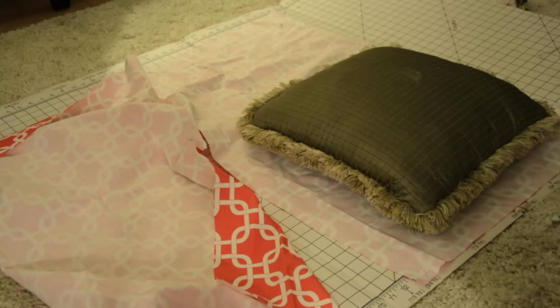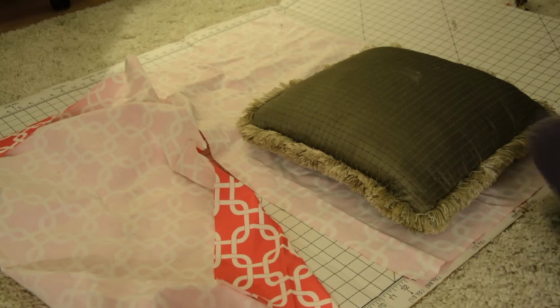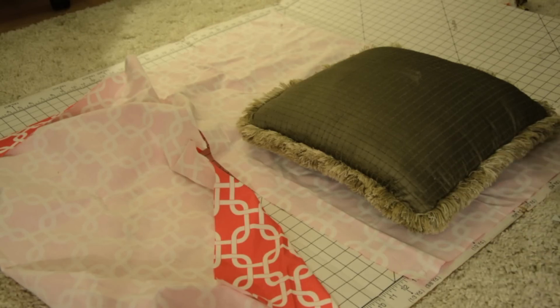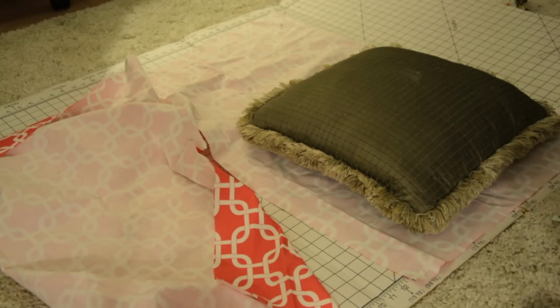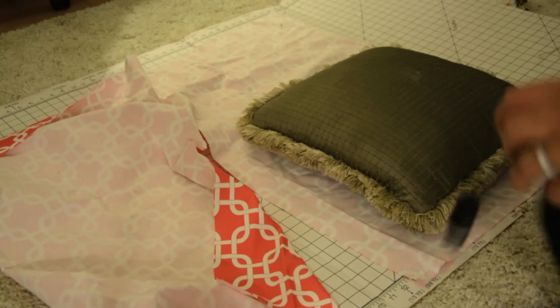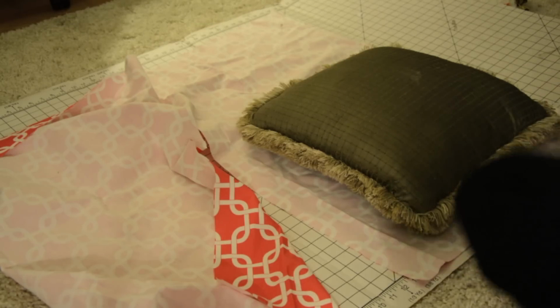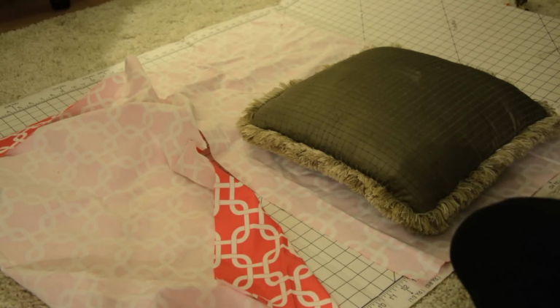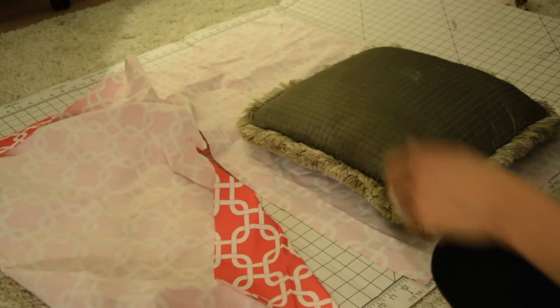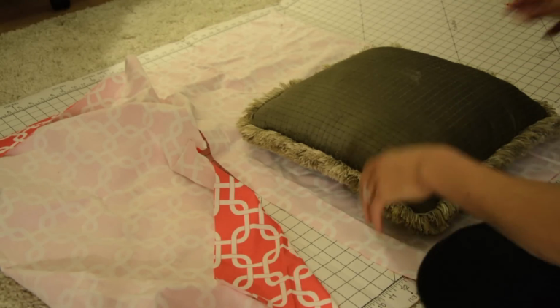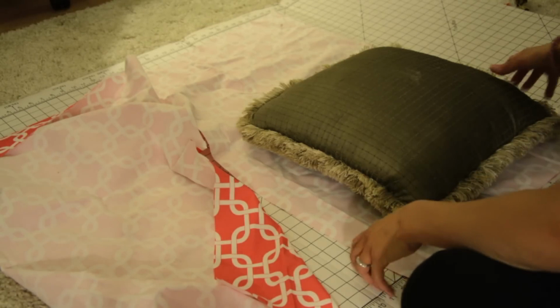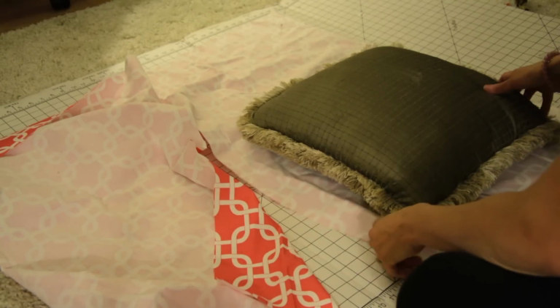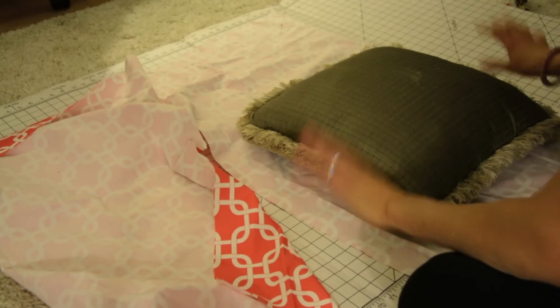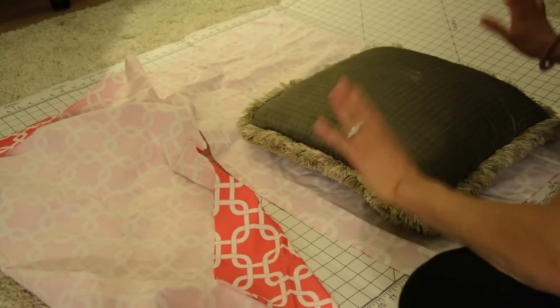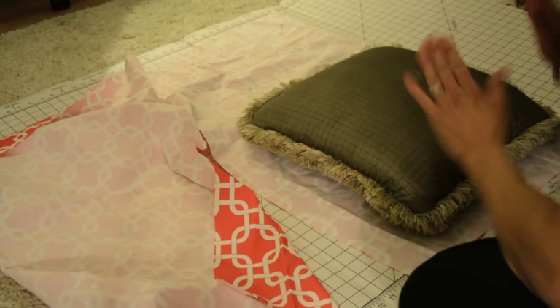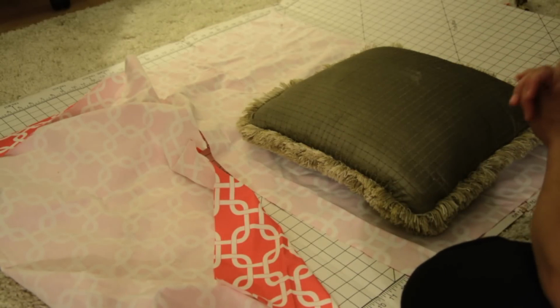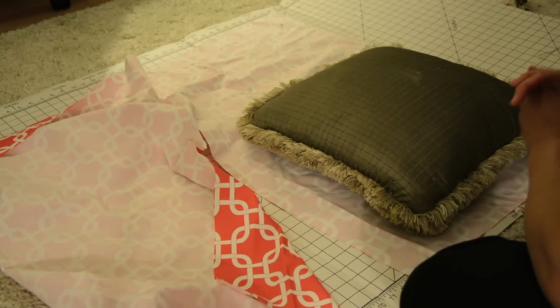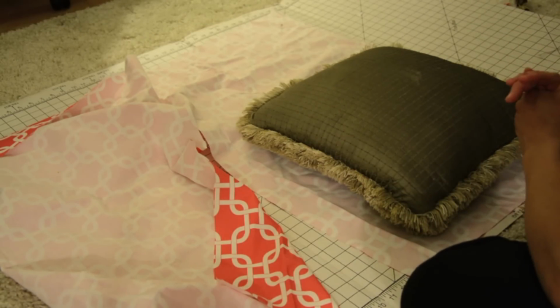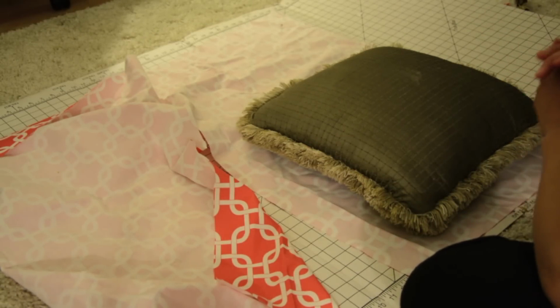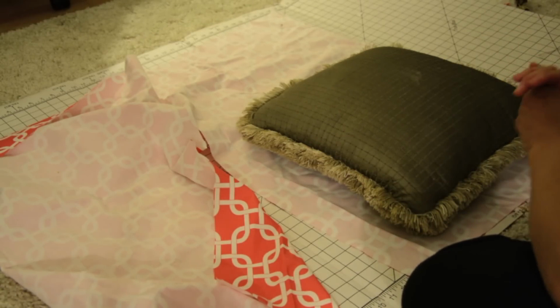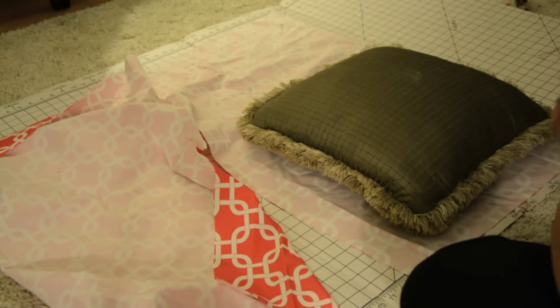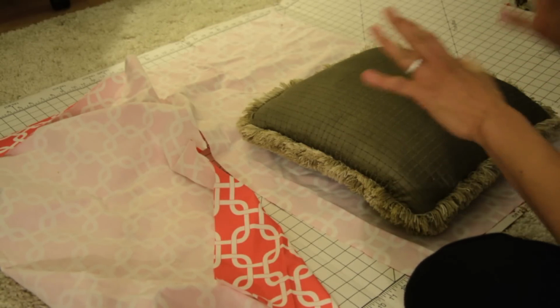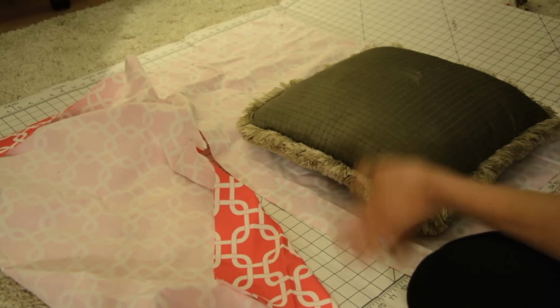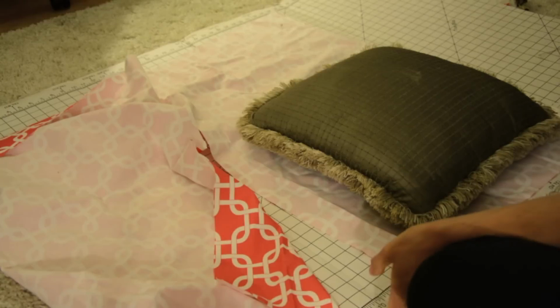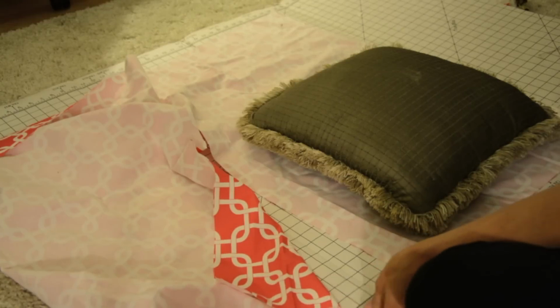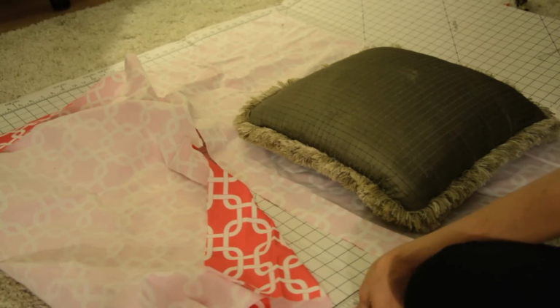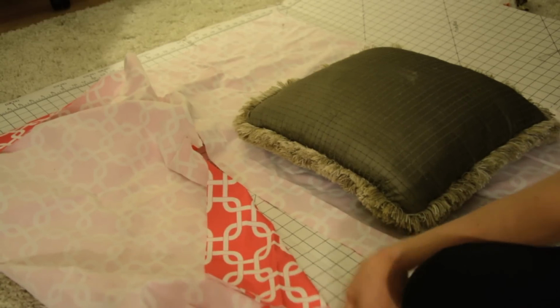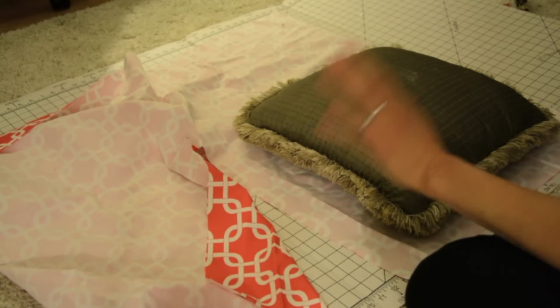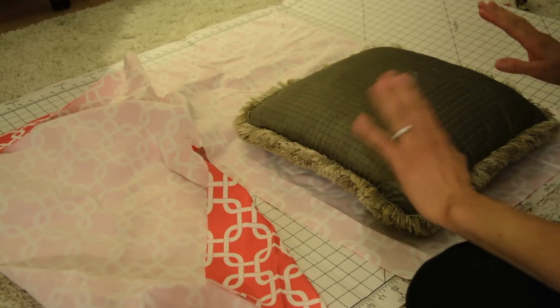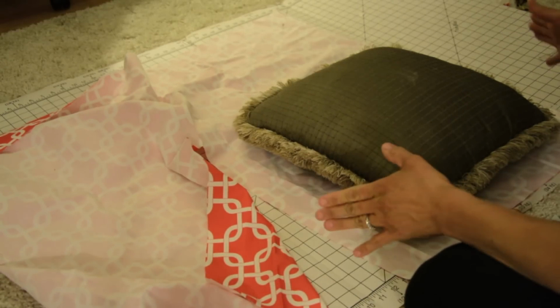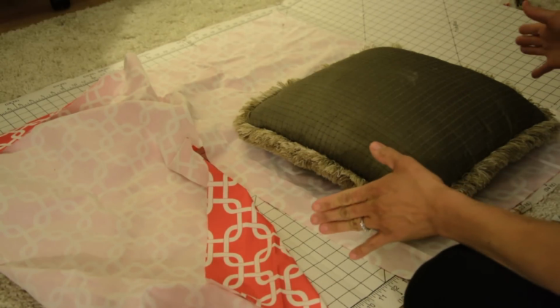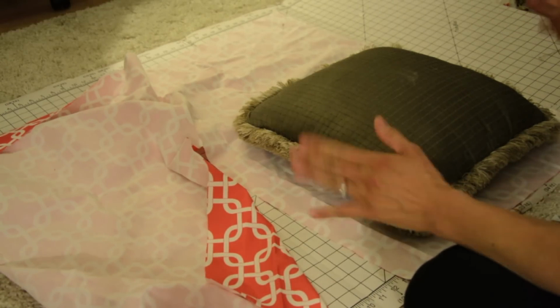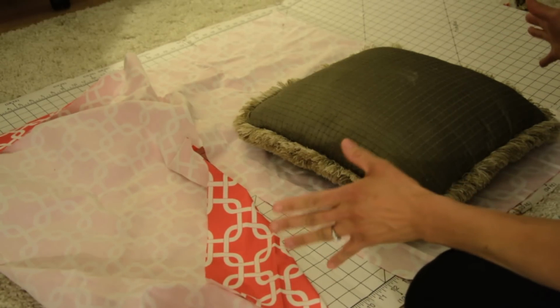Hey guys, what's up? It's Serena from thriftdiving.com. So today we're going to do a really simple, easy project: no-sew pillows.